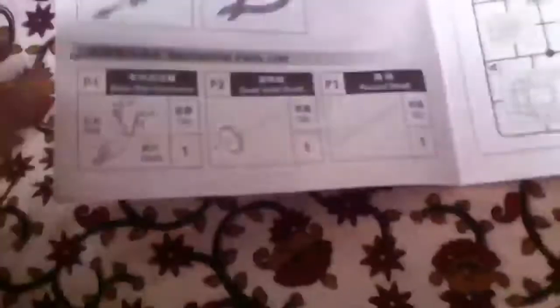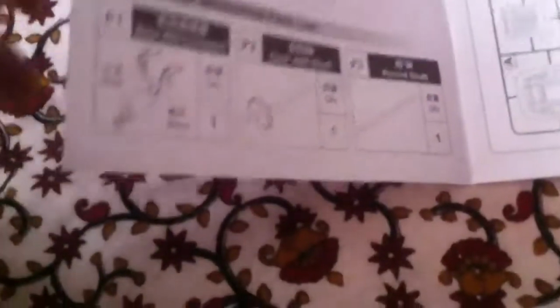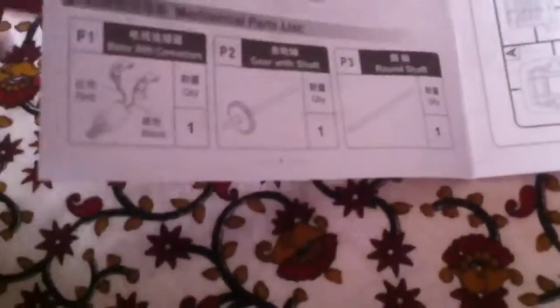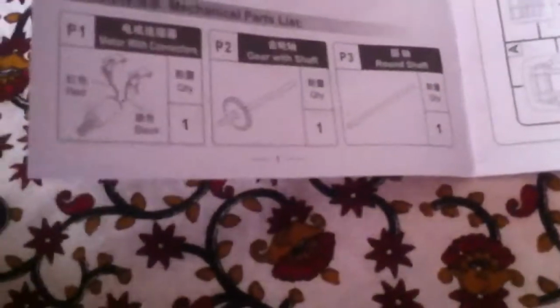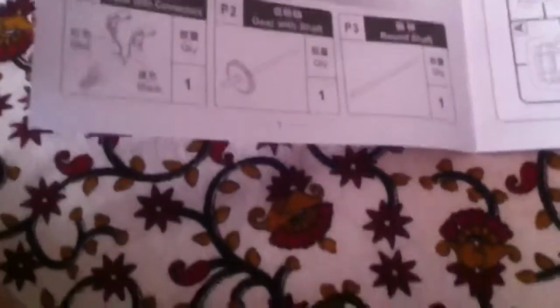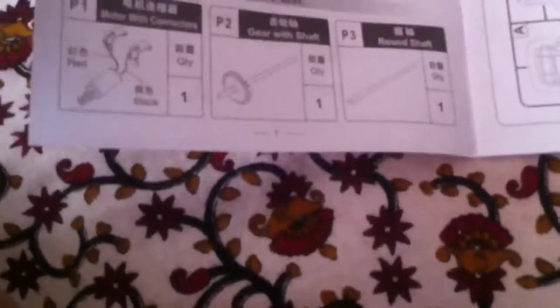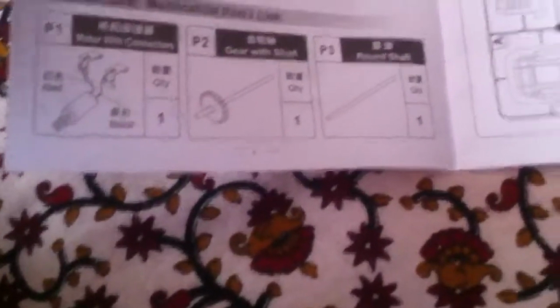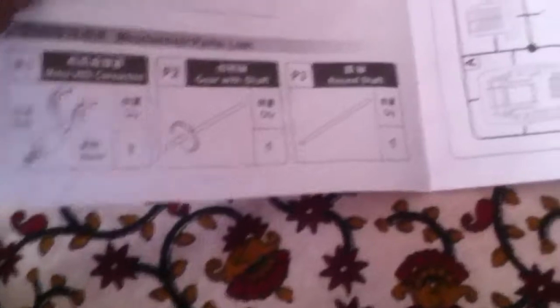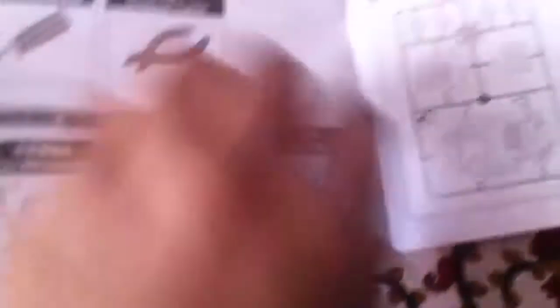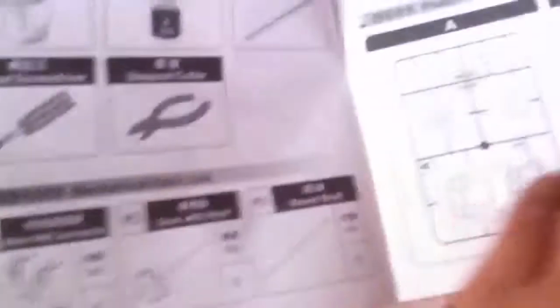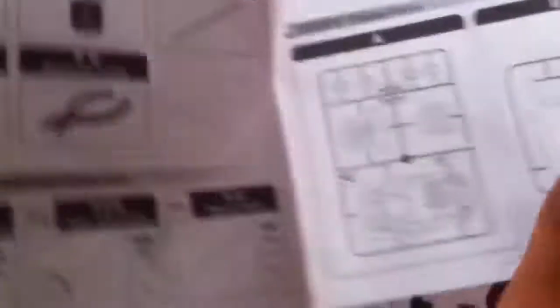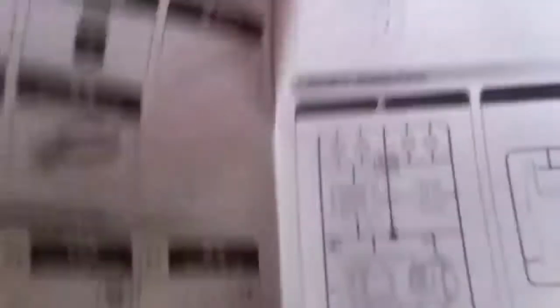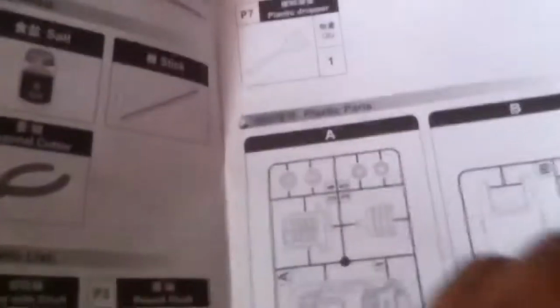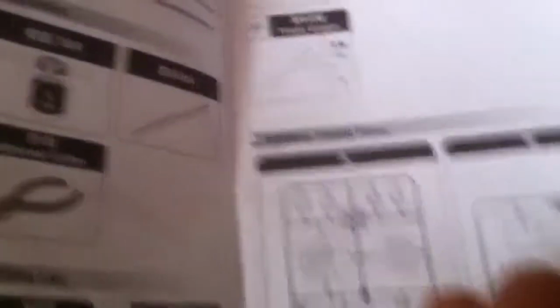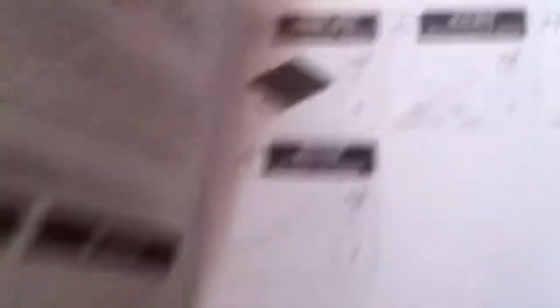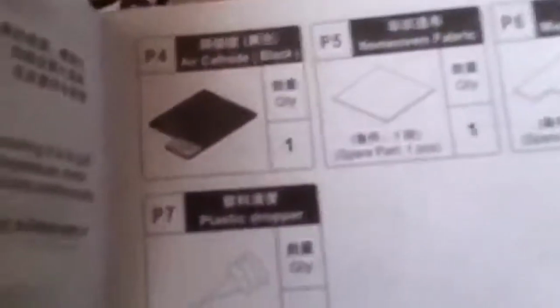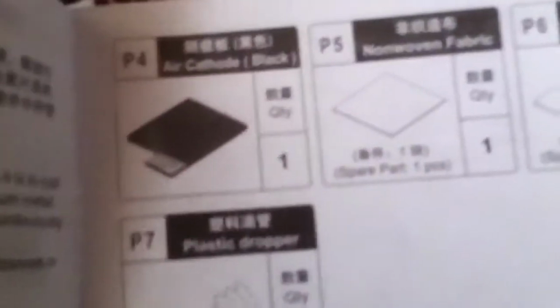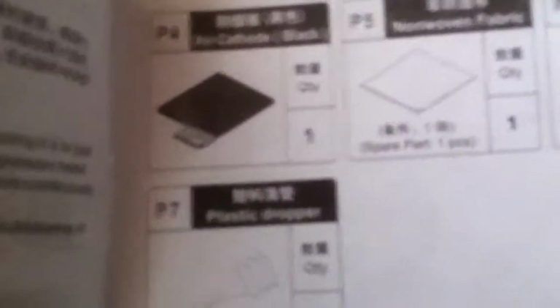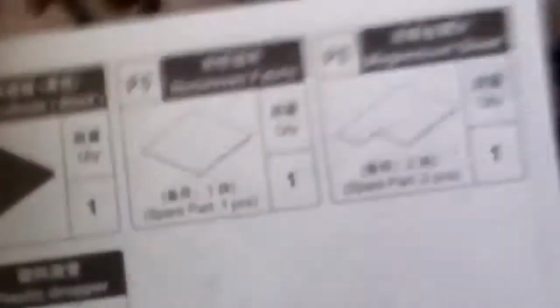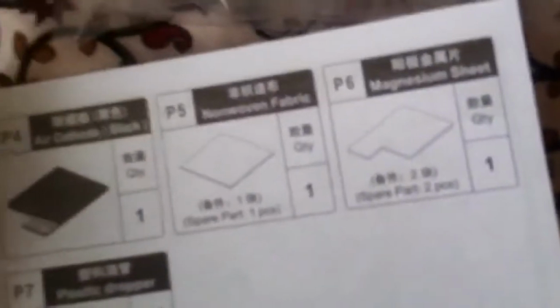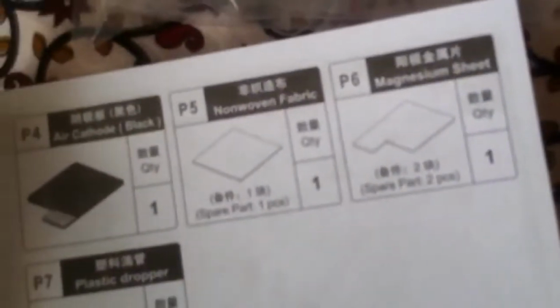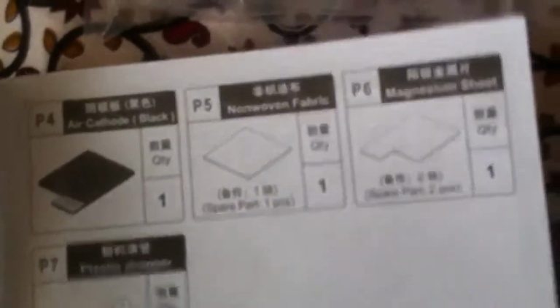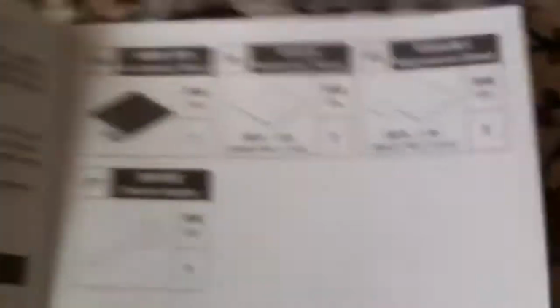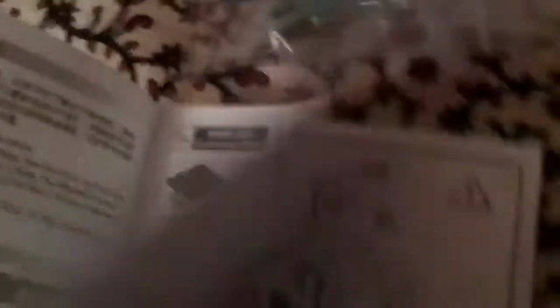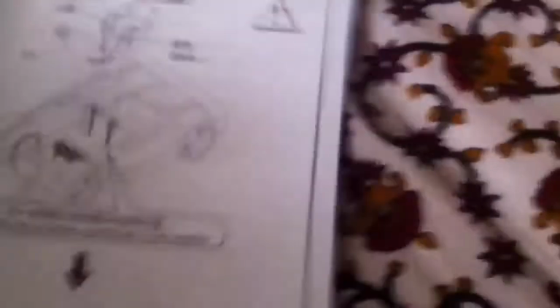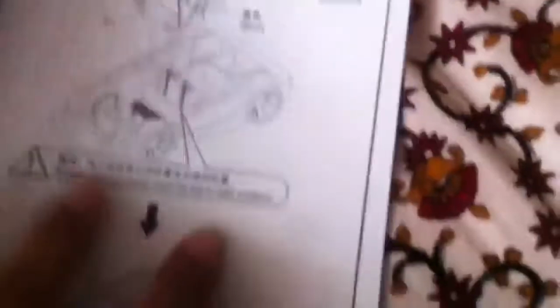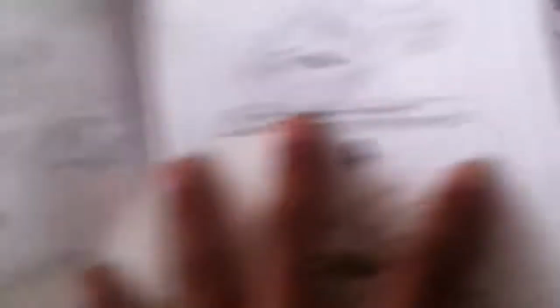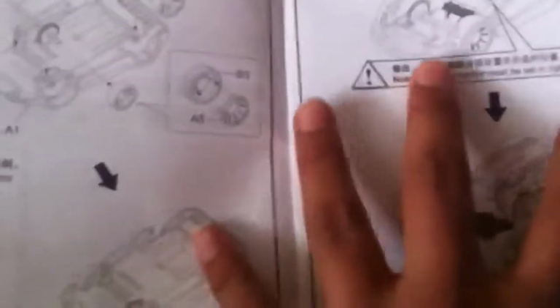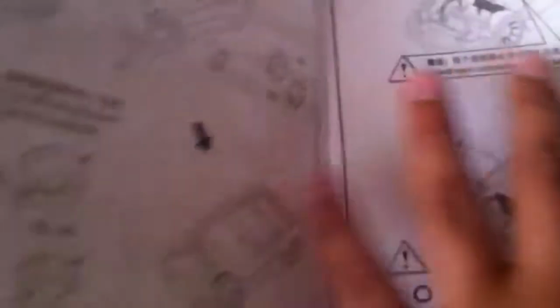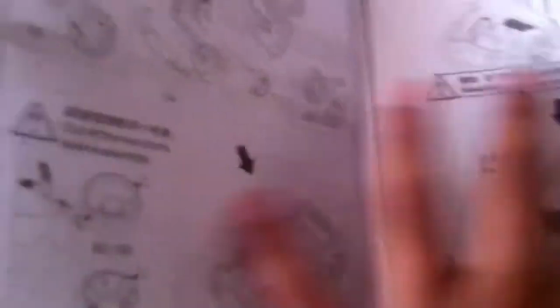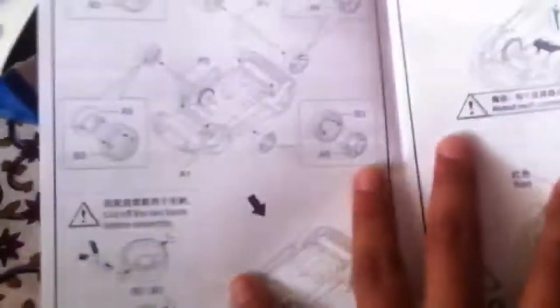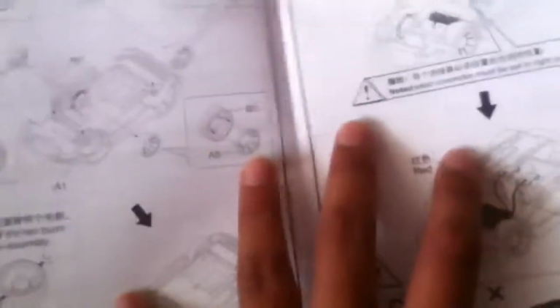They give you everything including motors, gears, round shaft, and more. They even tell you the names of all the parts that make up the thing.